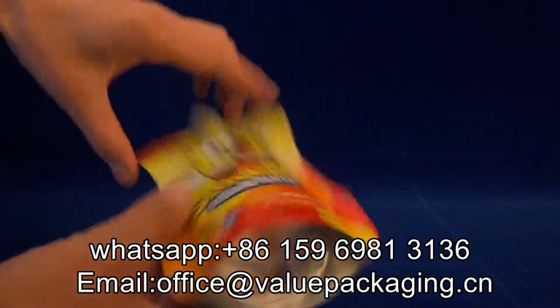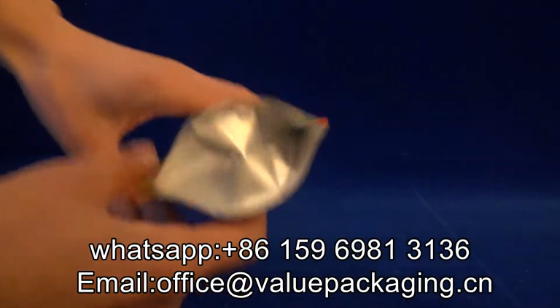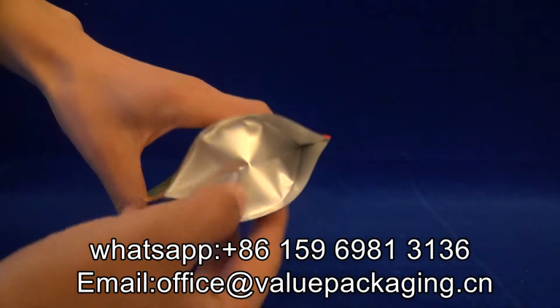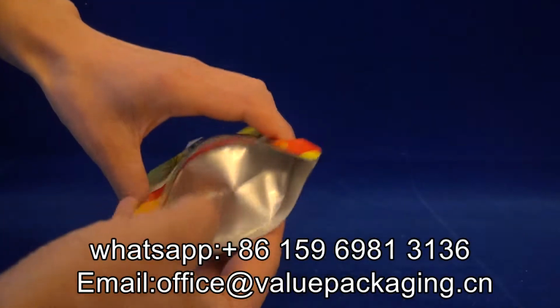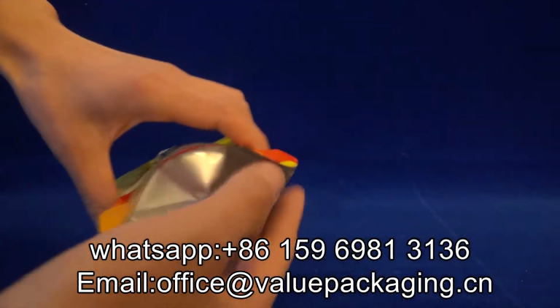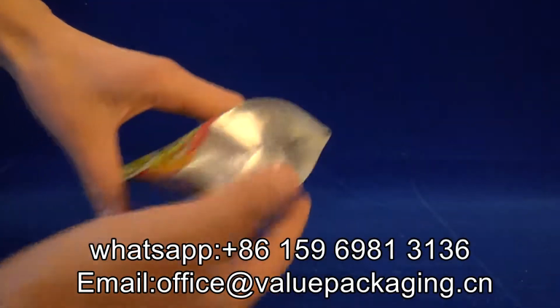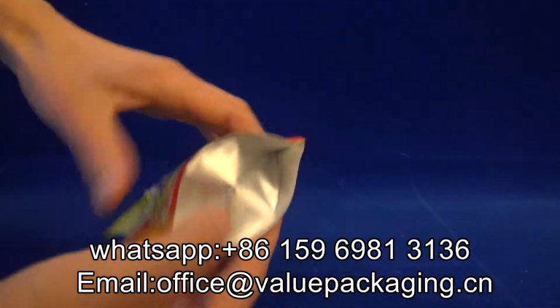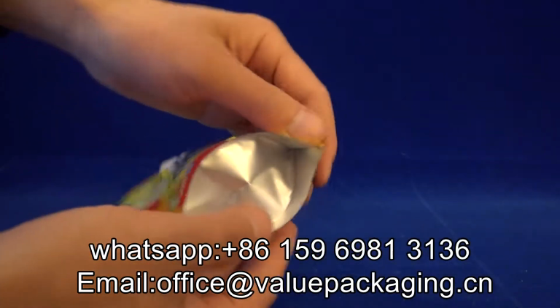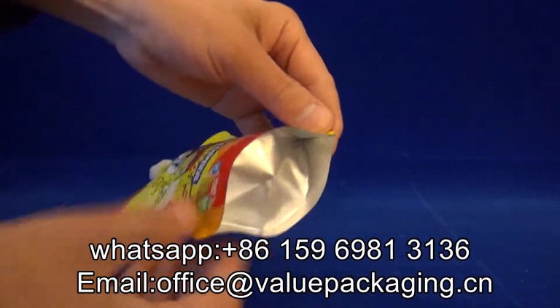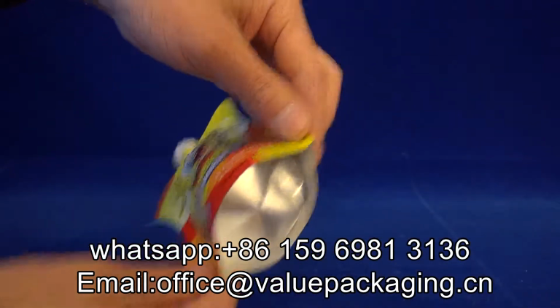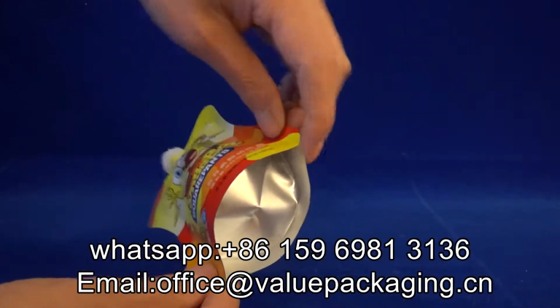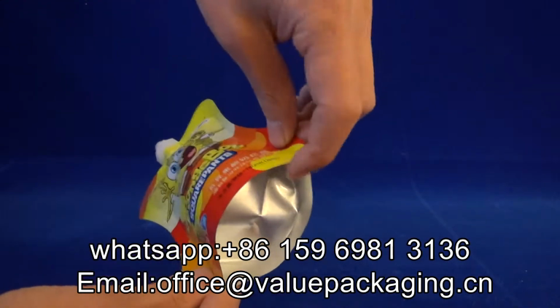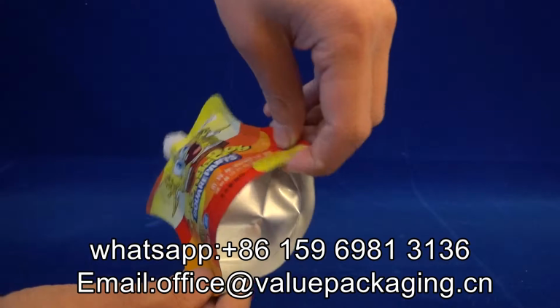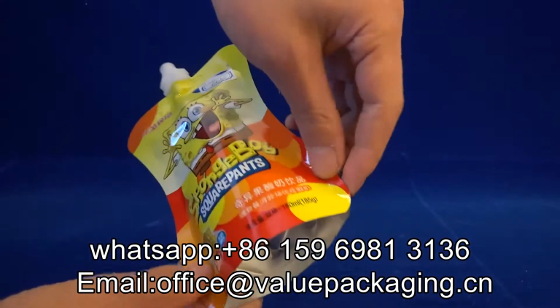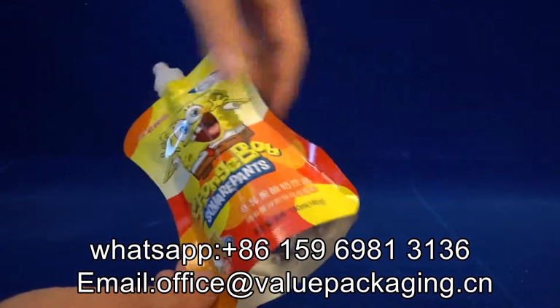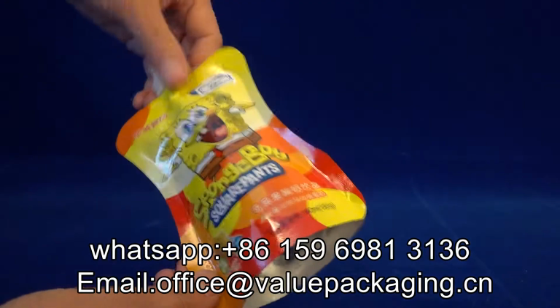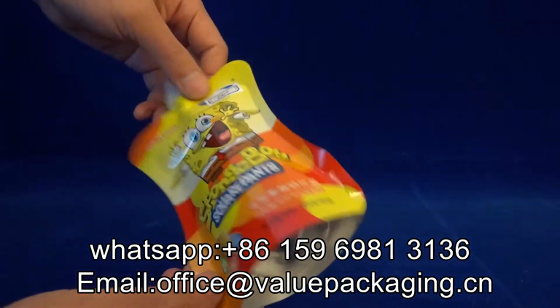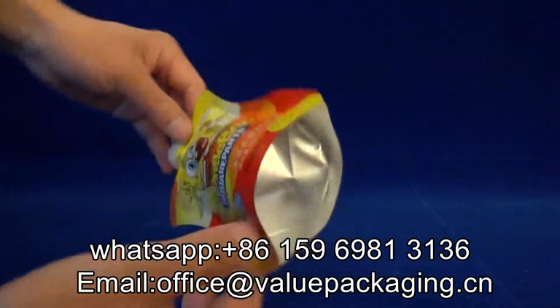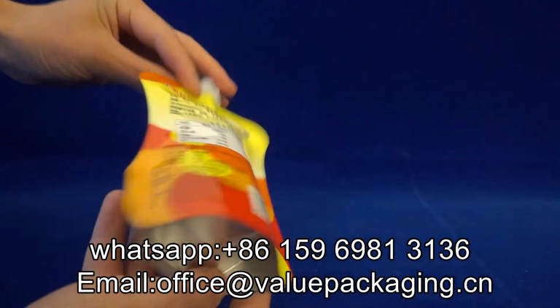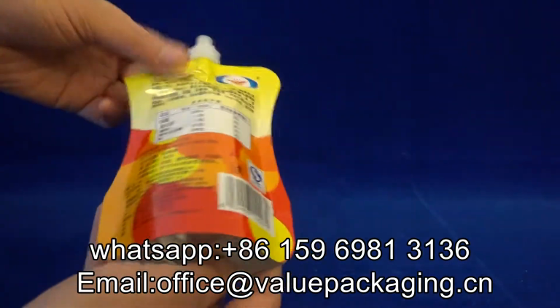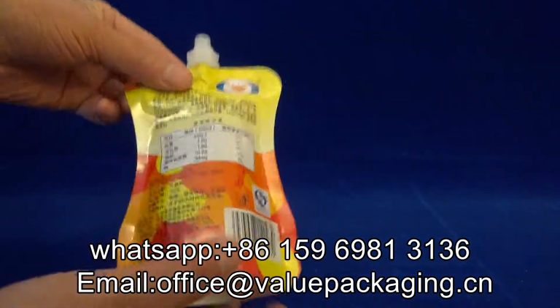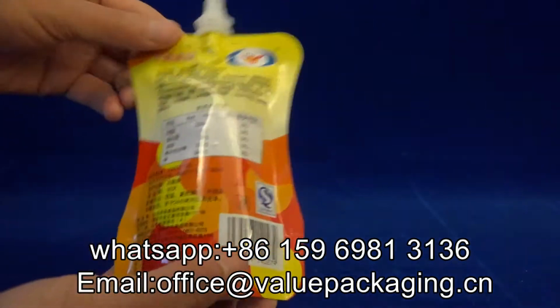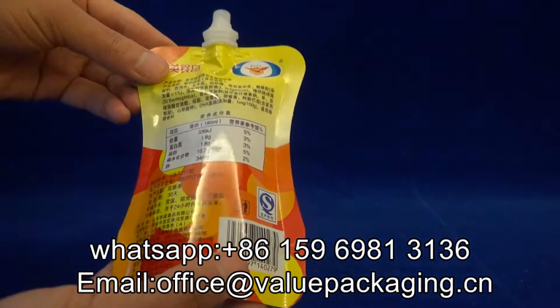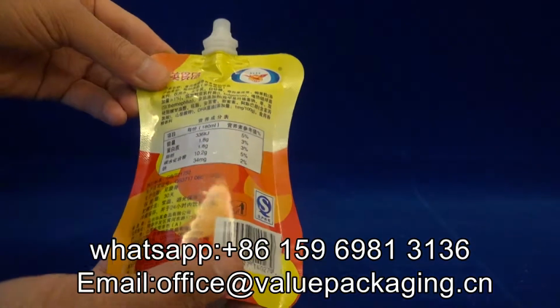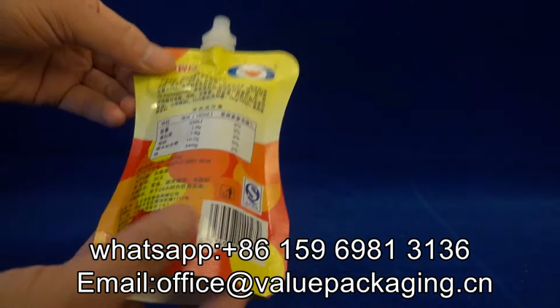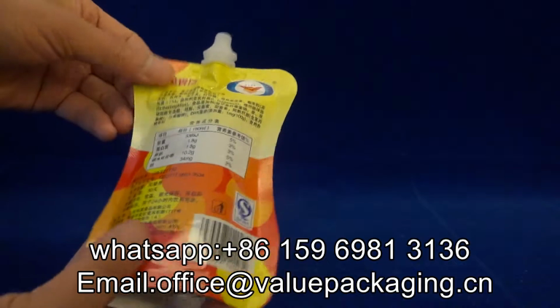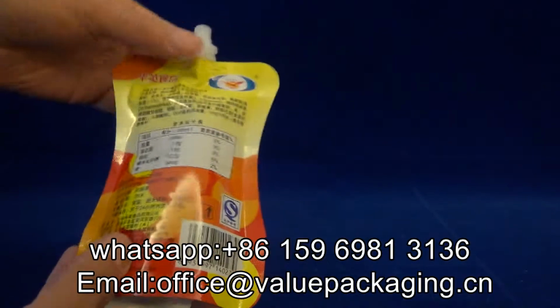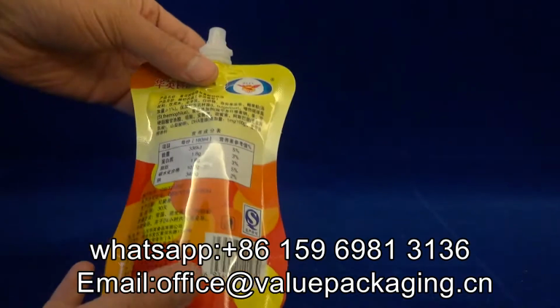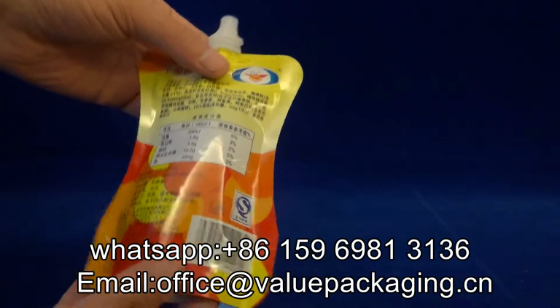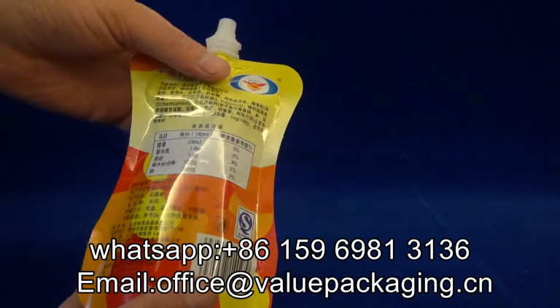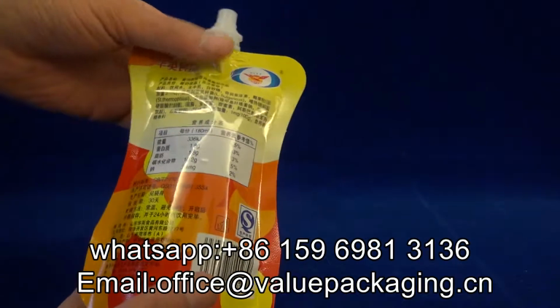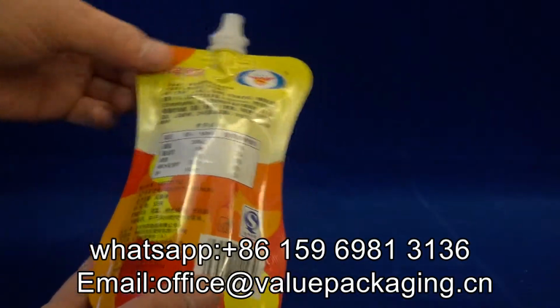An aluminum foil structure that is able to provide longer shelf life for the yogurt — like 12 months. This doy pack is widely used for yogurt packaging and is very welcomed in the children's market.